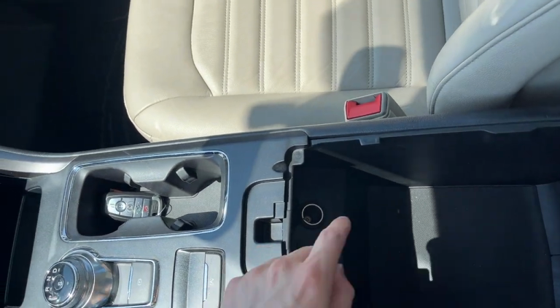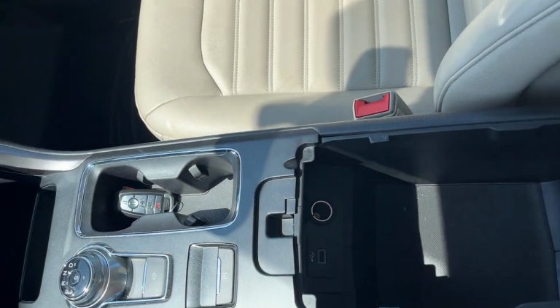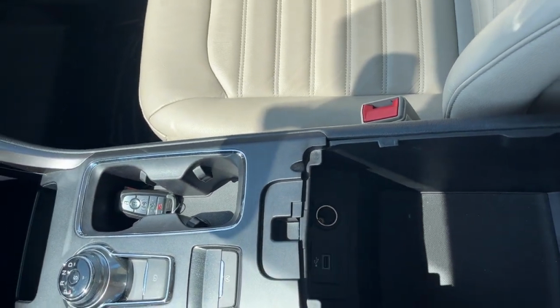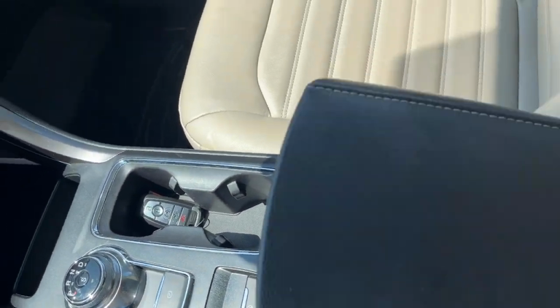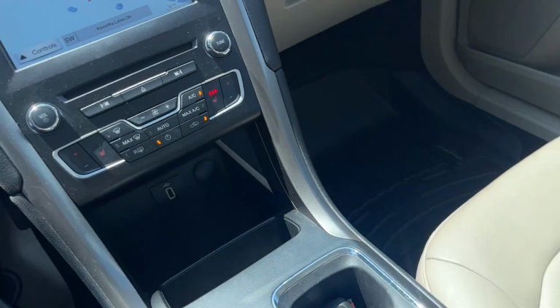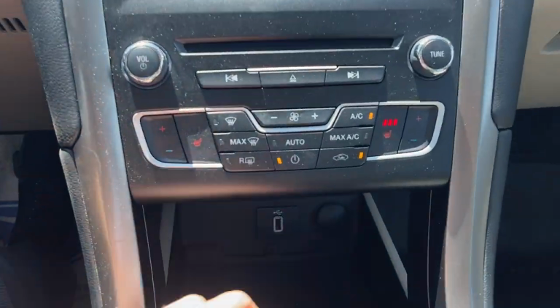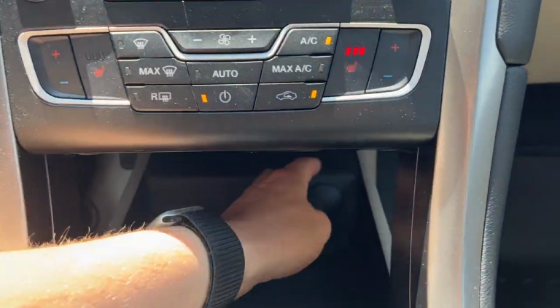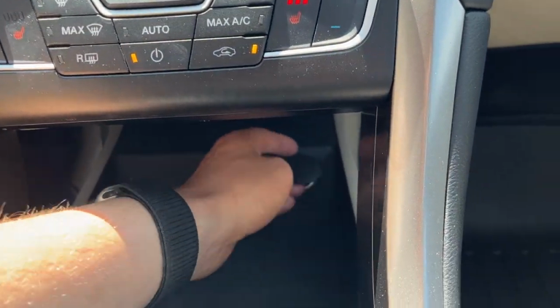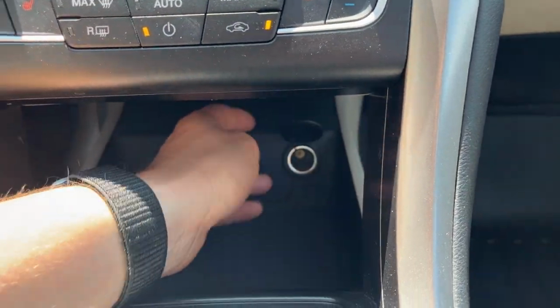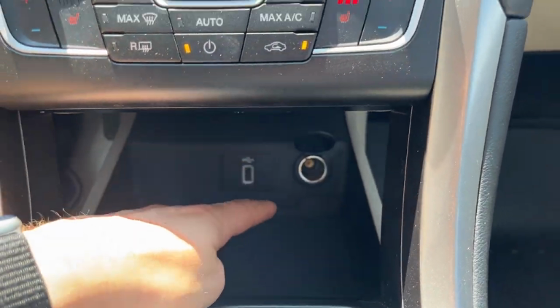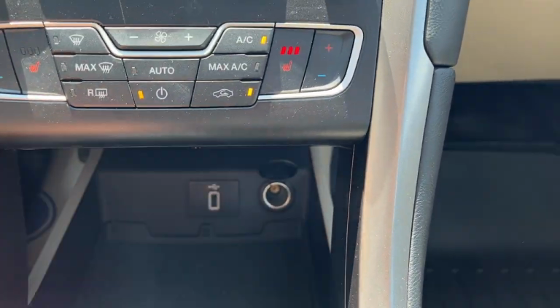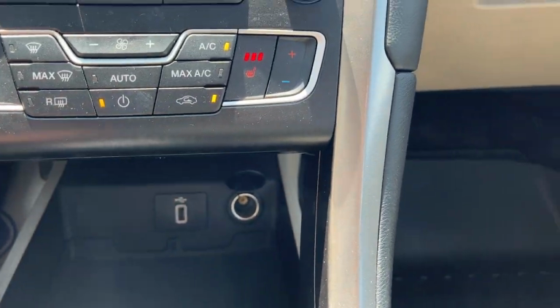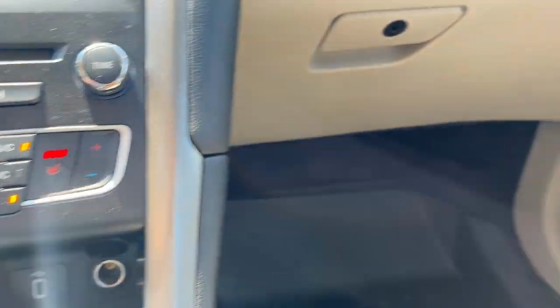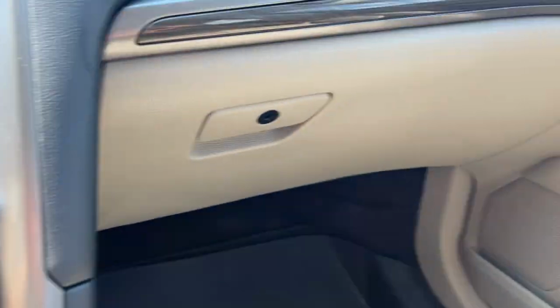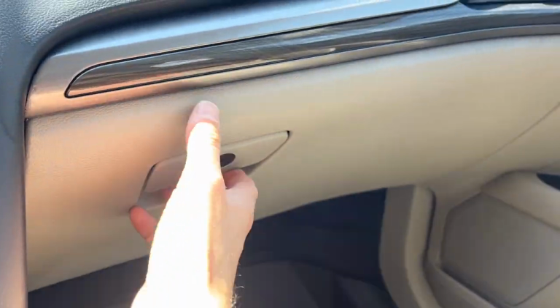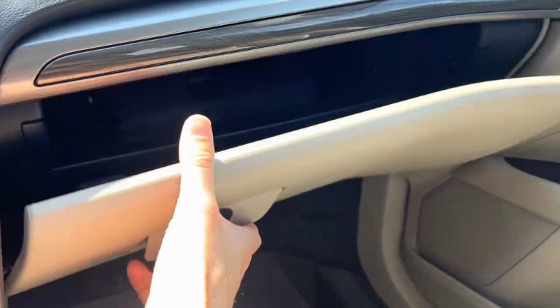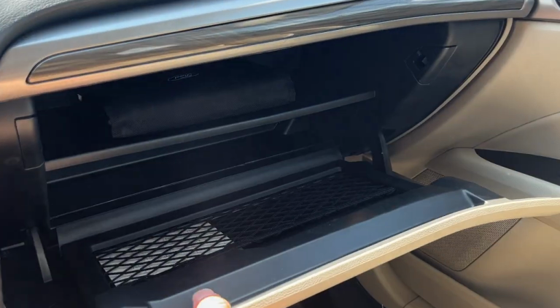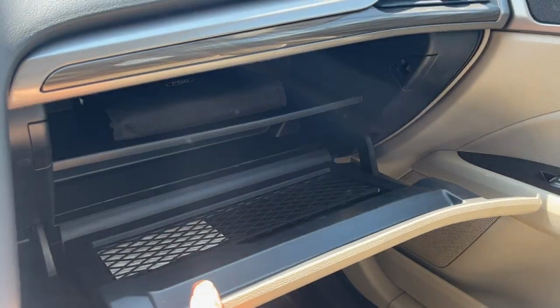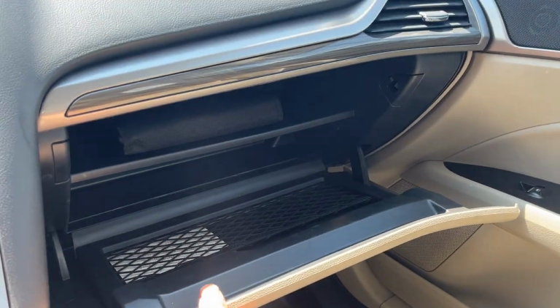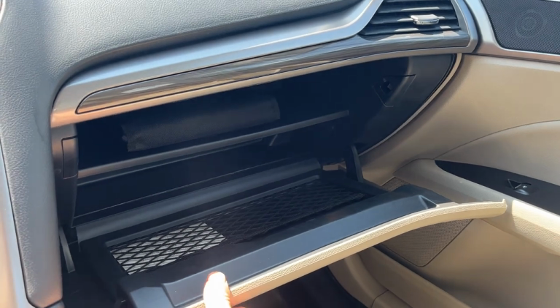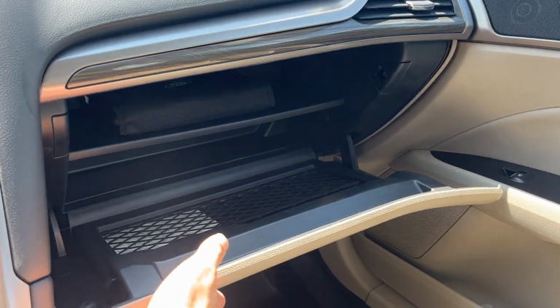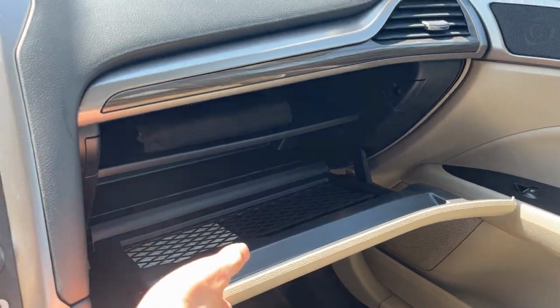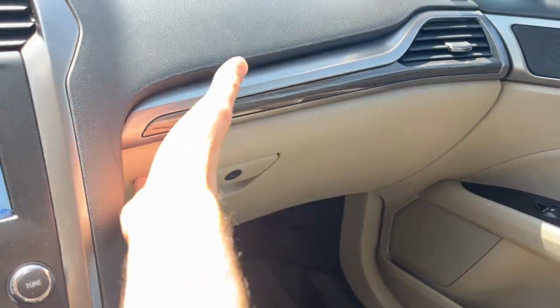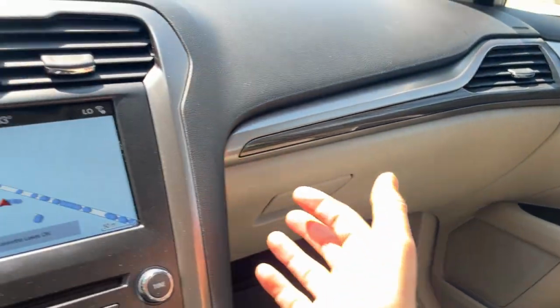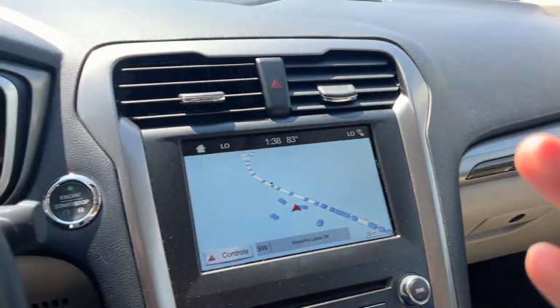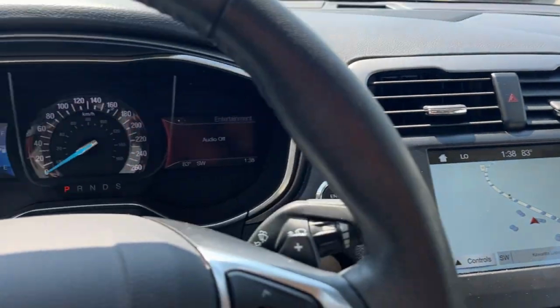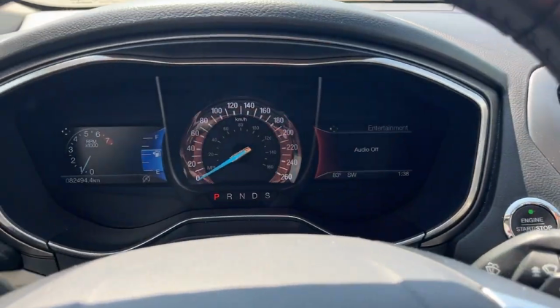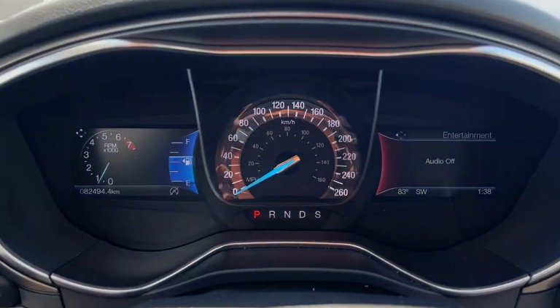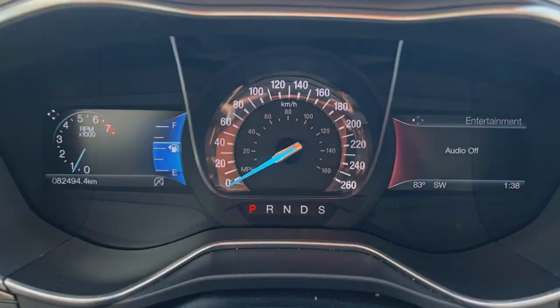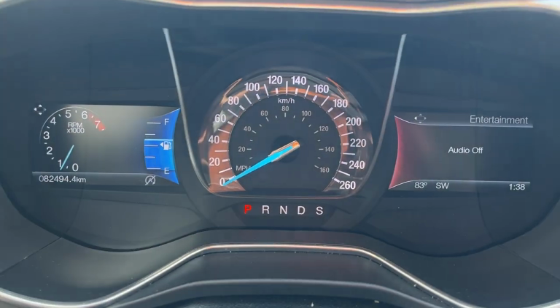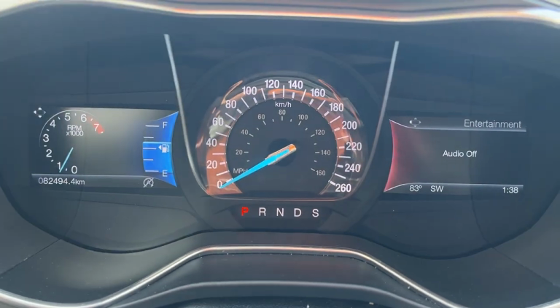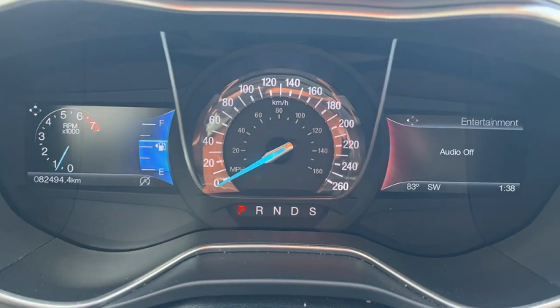I should also mention there's a 12-volt next to the USB up front, and you have plenty of storage inside the lockable glove box. Overall, it's a really nice vehicle with low mileage, as you can see right there.